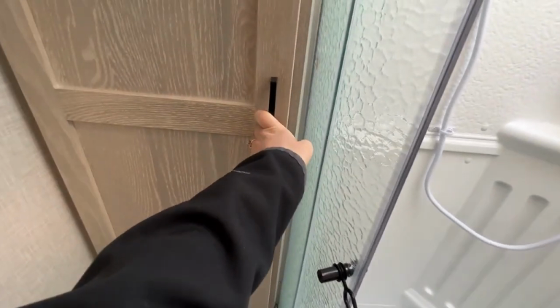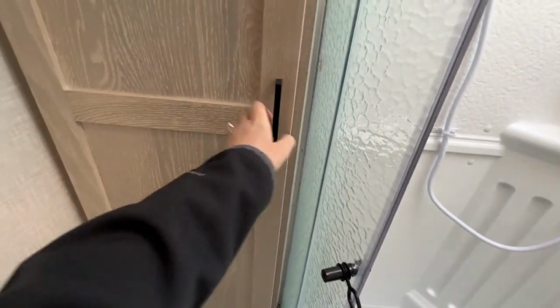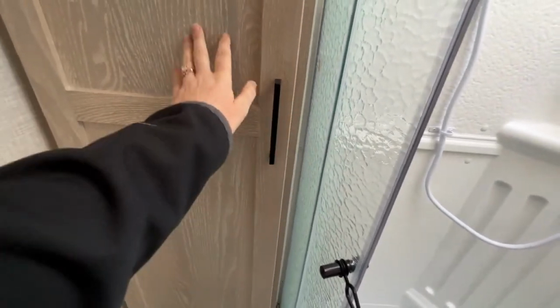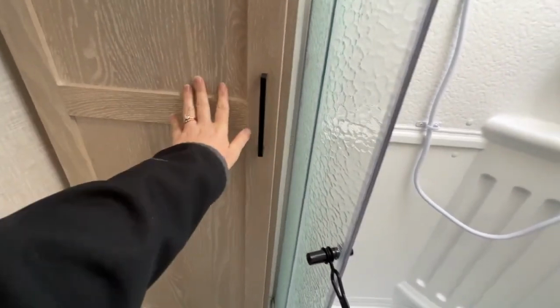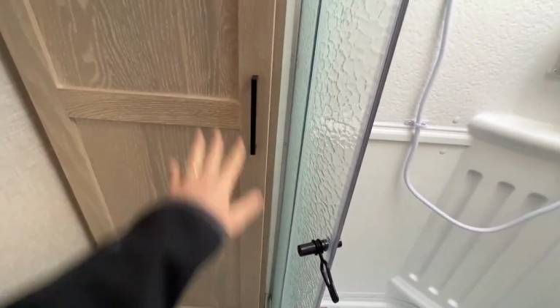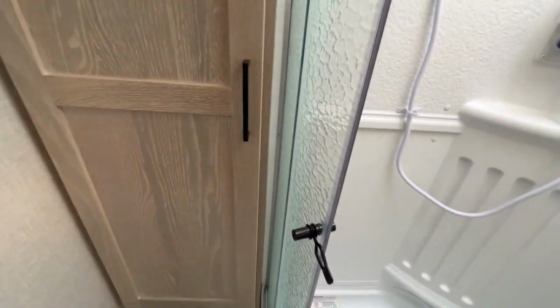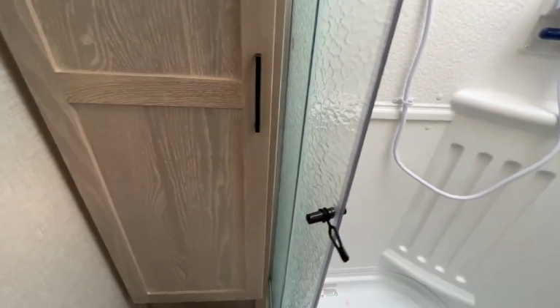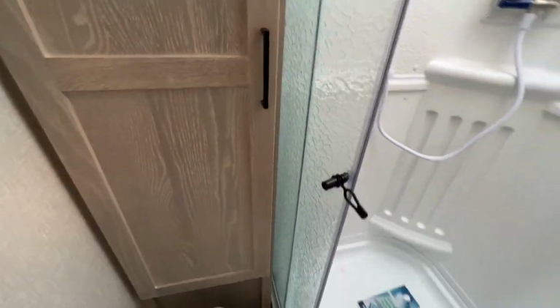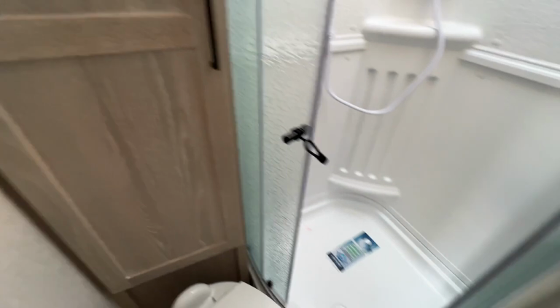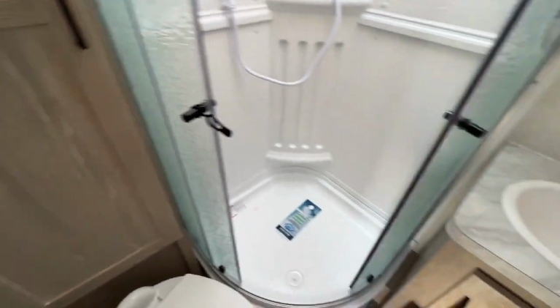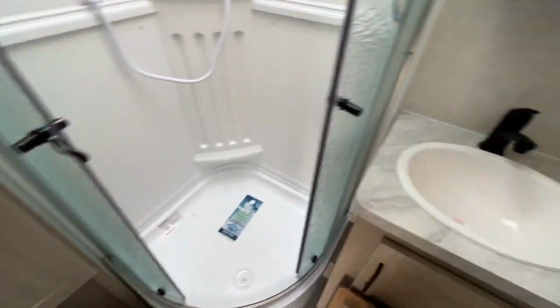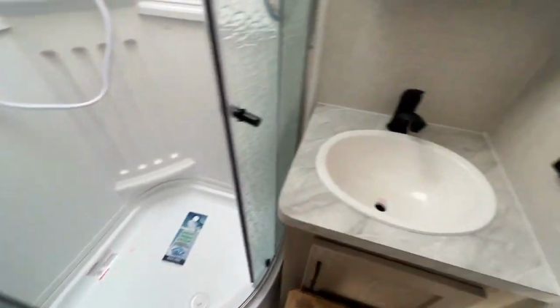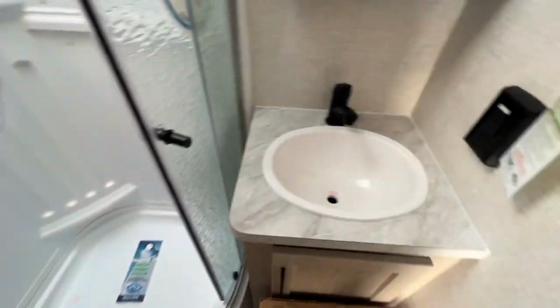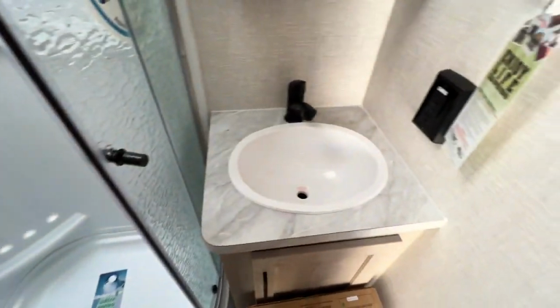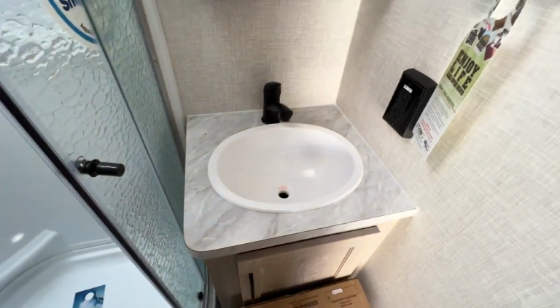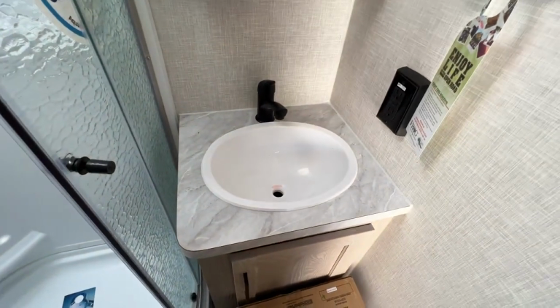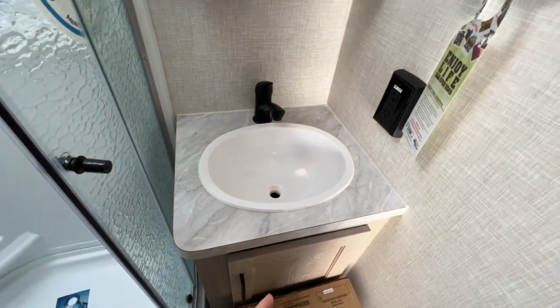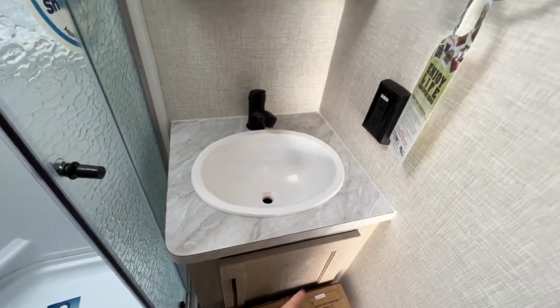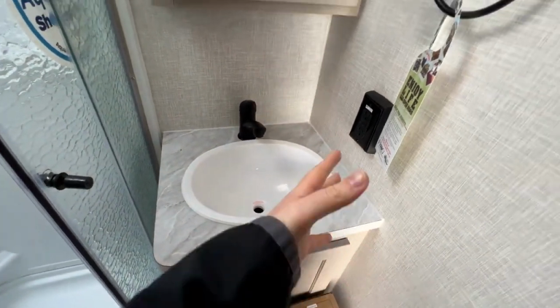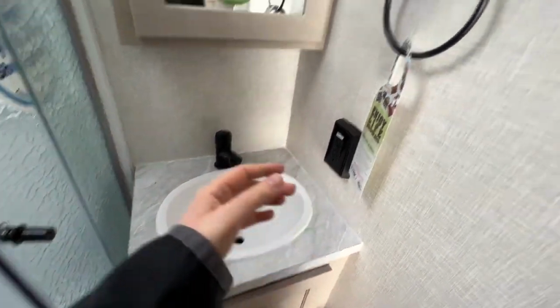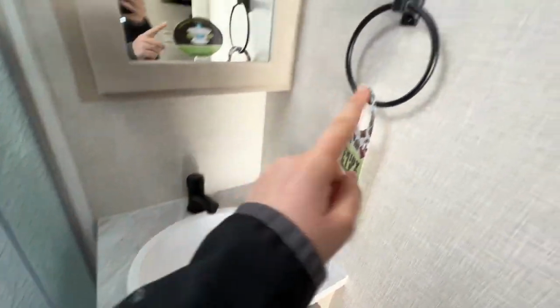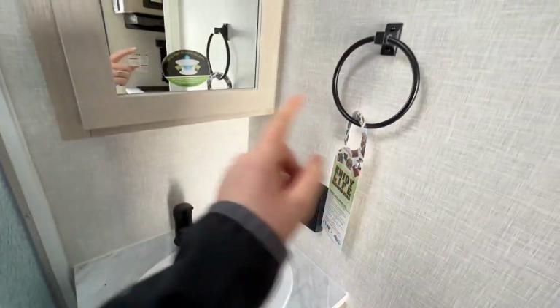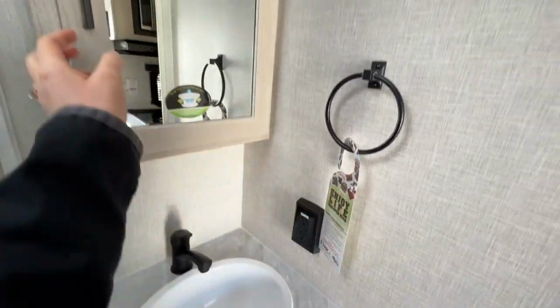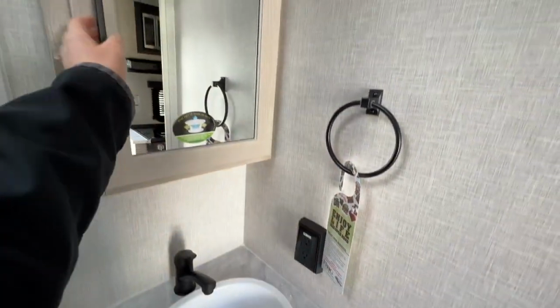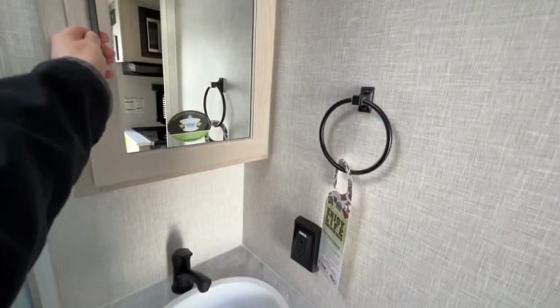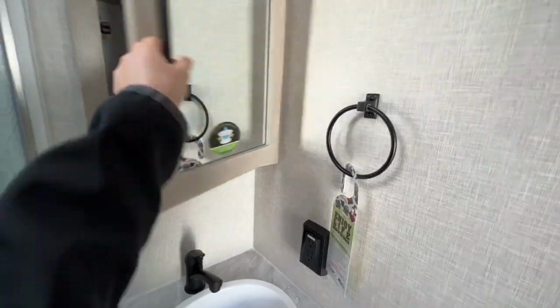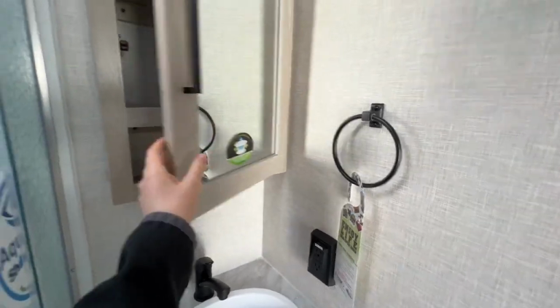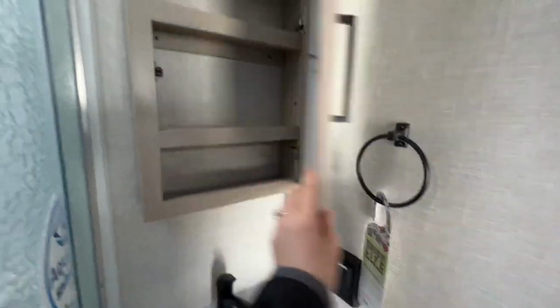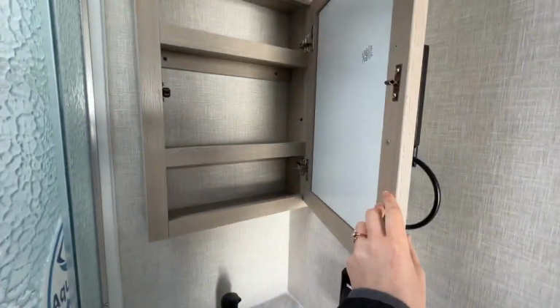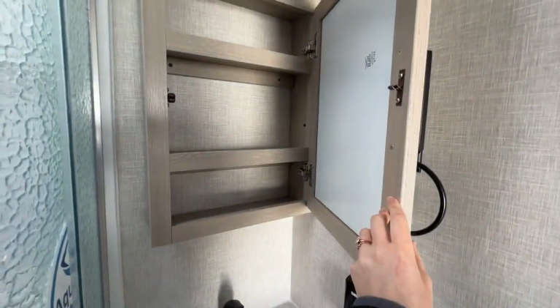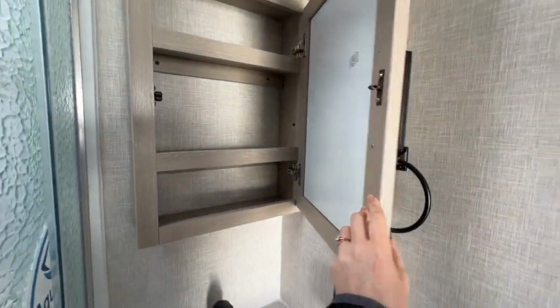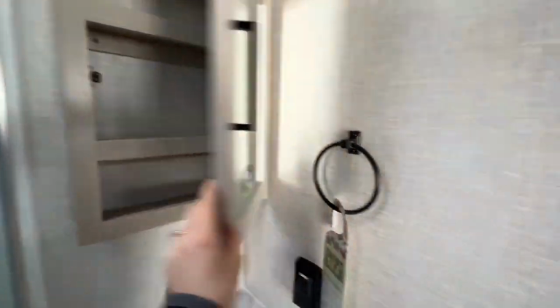I love the coloring of the wood, I think it looks great. Sink with storage down below, power, towel ring, hook, and medicine cabinet.